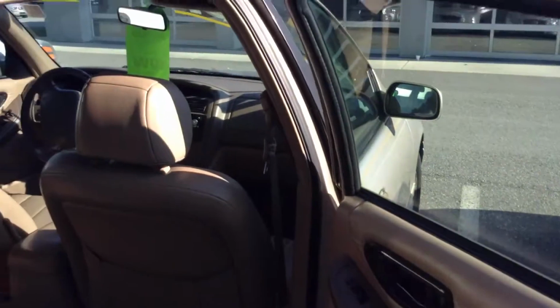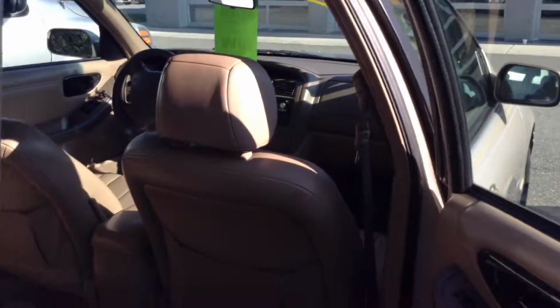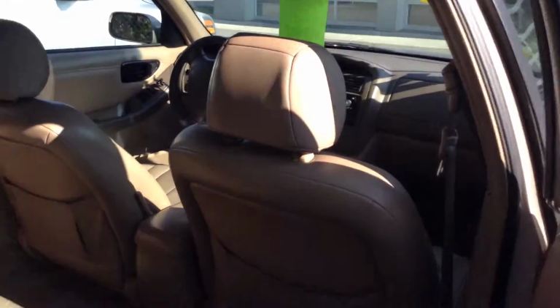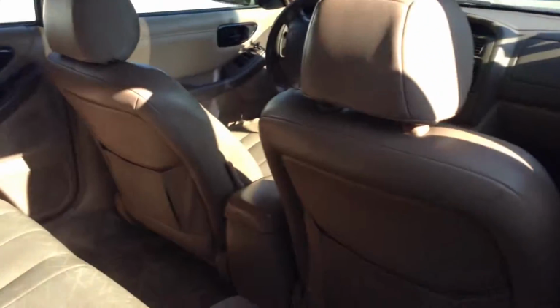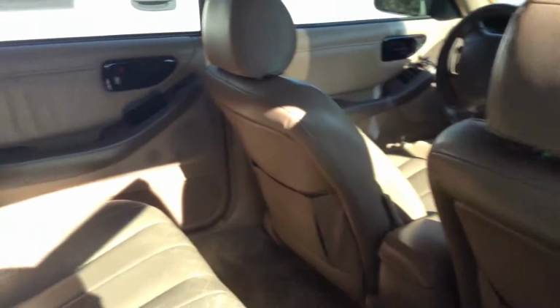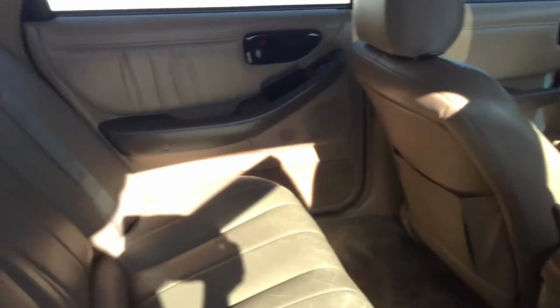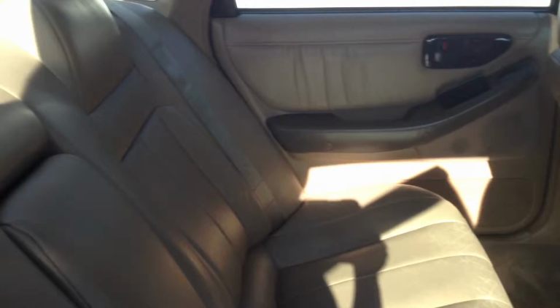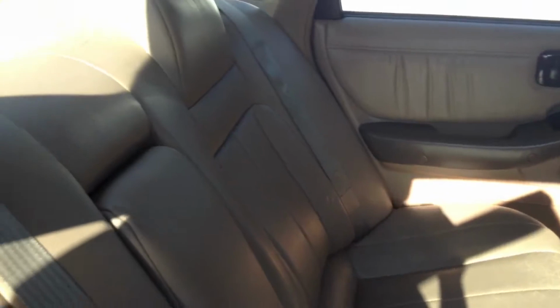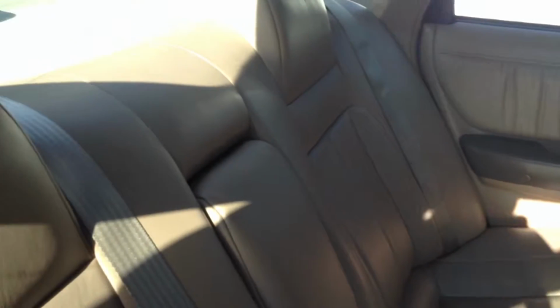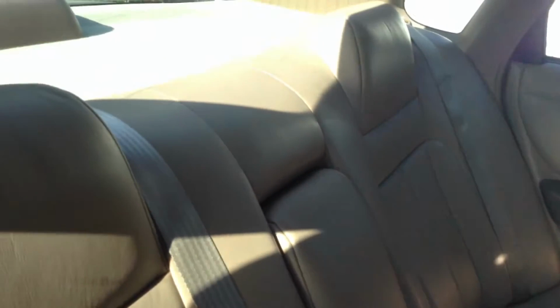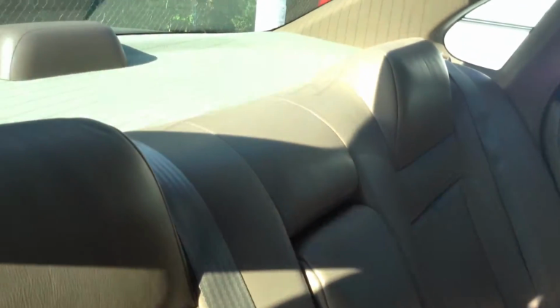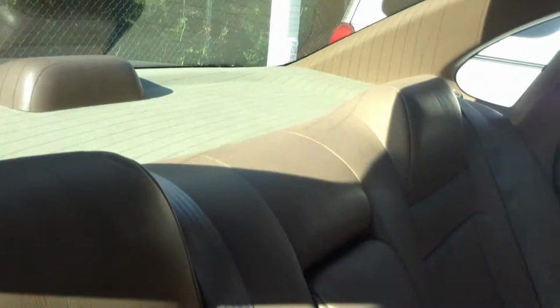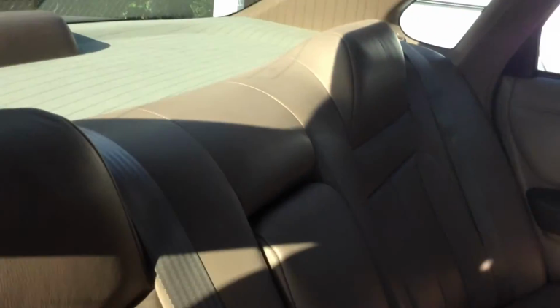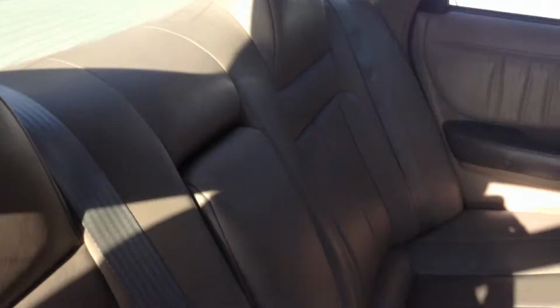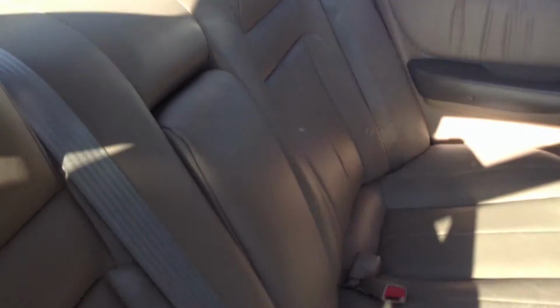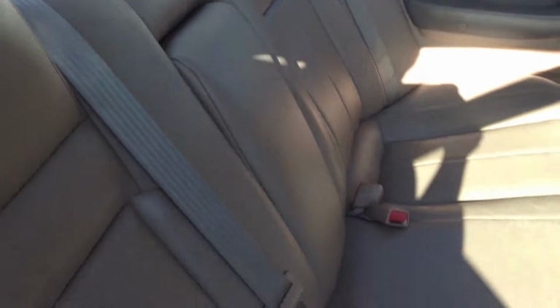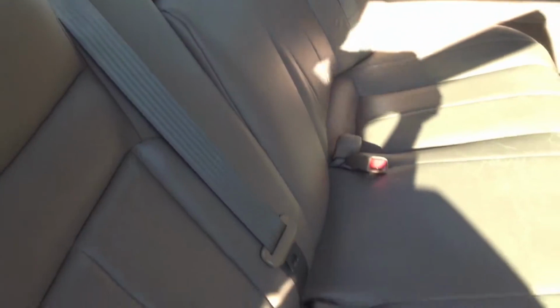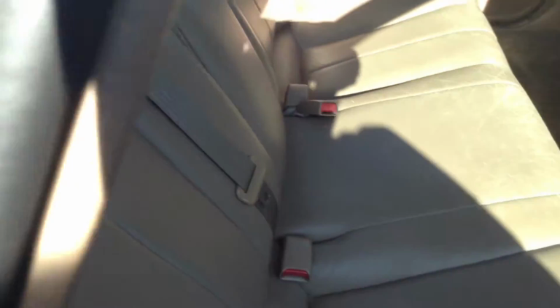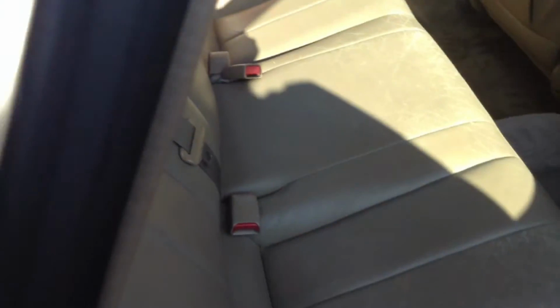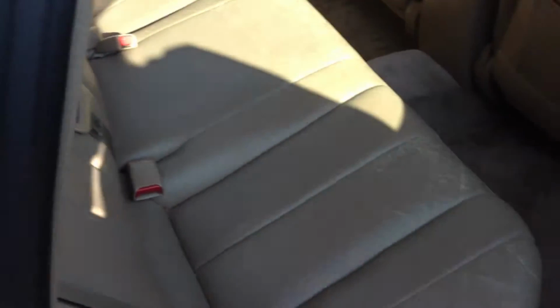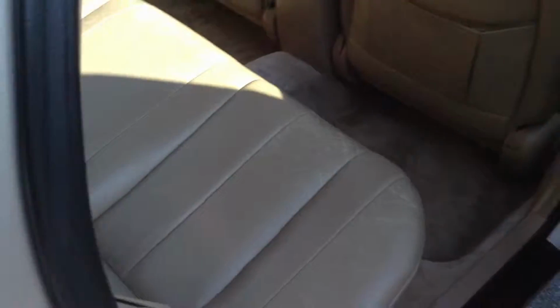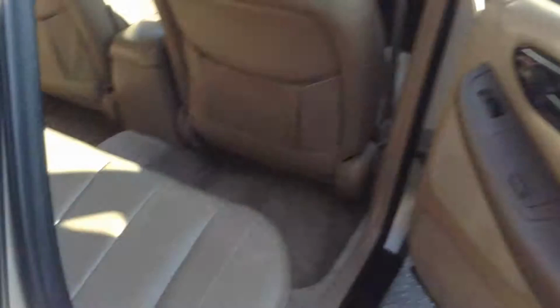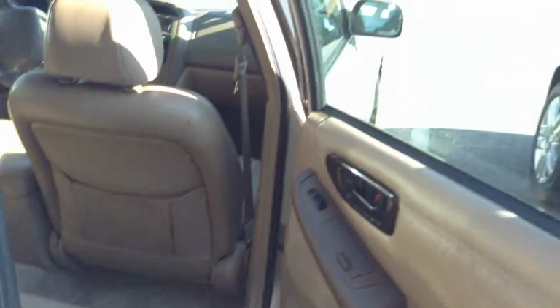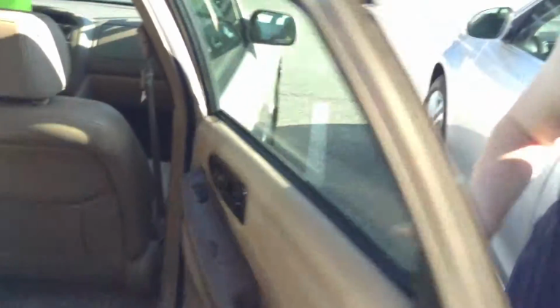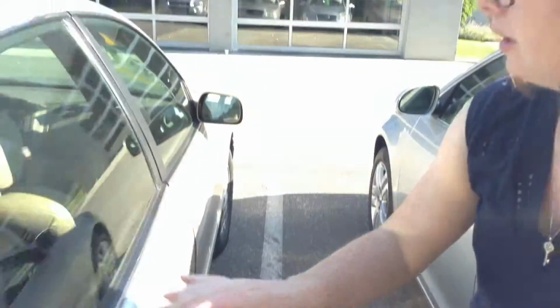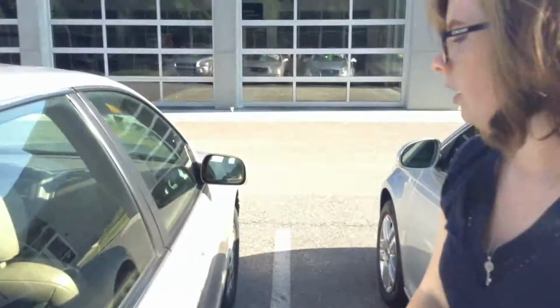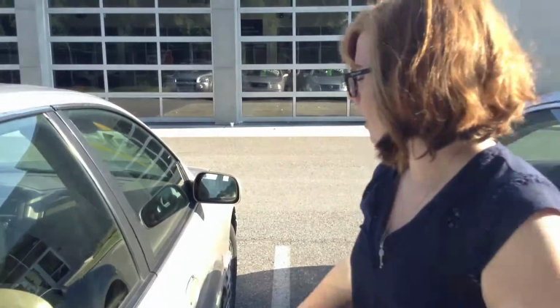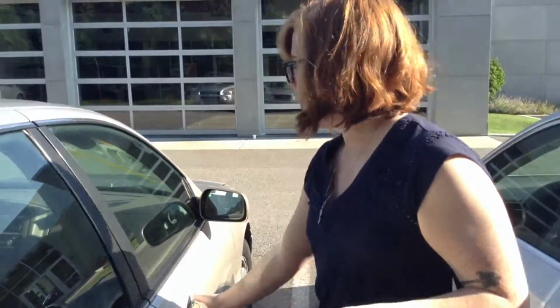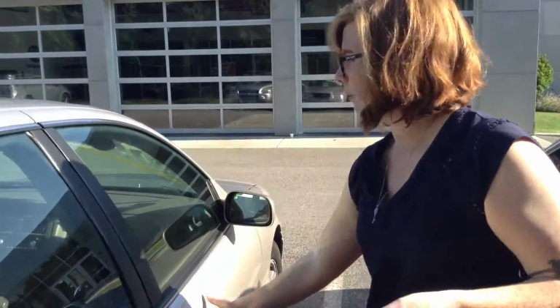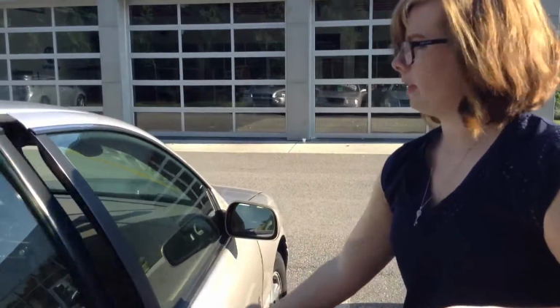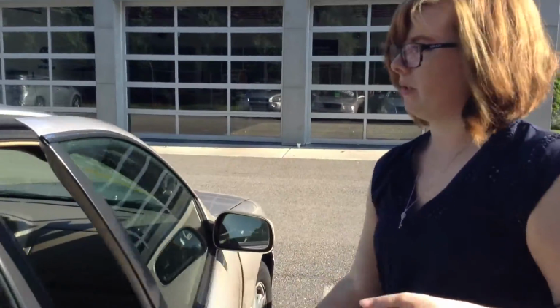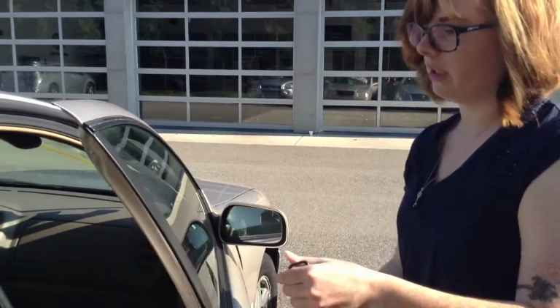In the back here, it does have all cloth seats. It does look a little bit worn, but there's no rips or tears, just a little bit of cracking in the leather. The carpet on the floor looks really clean.